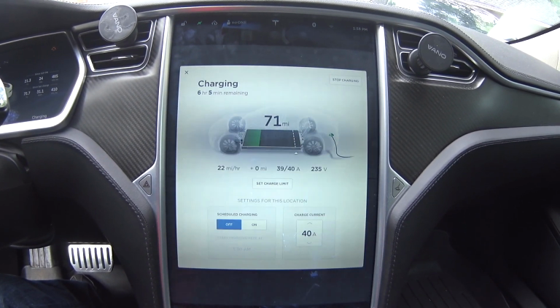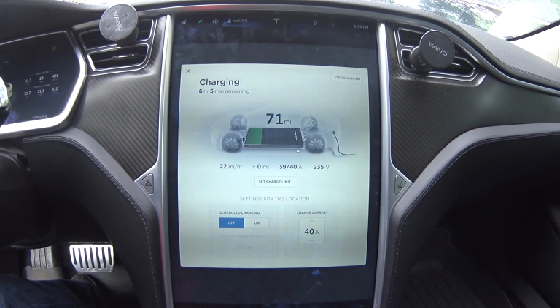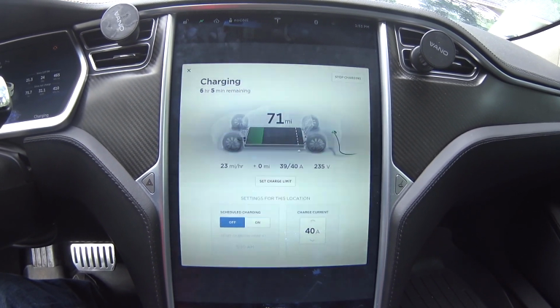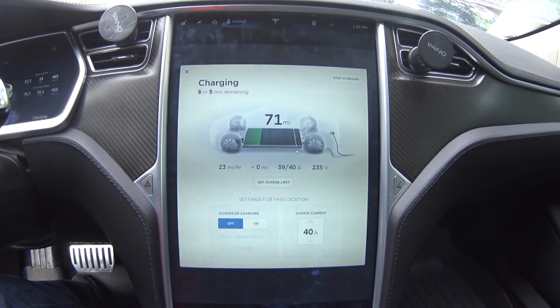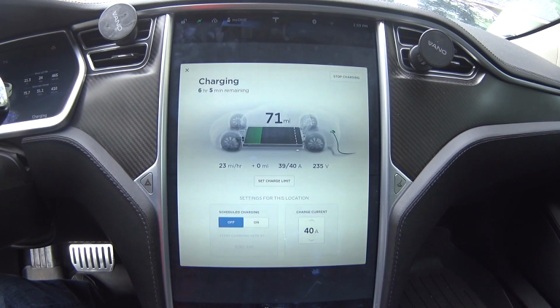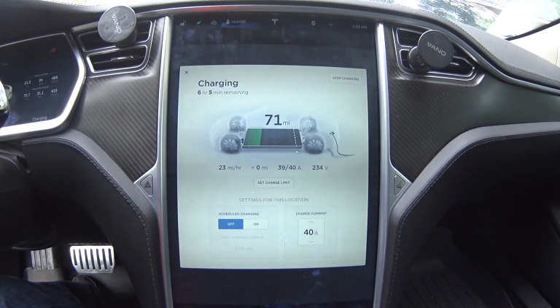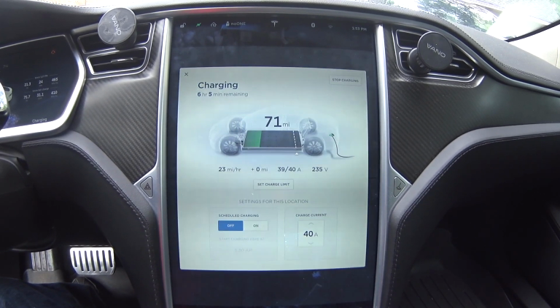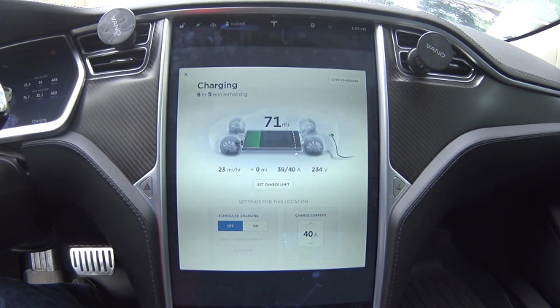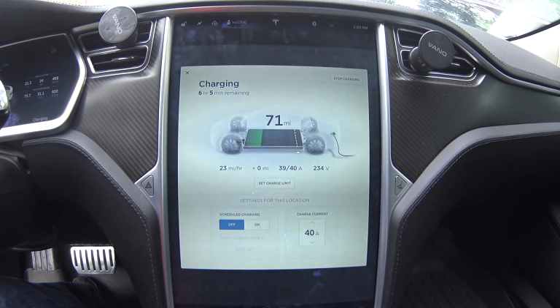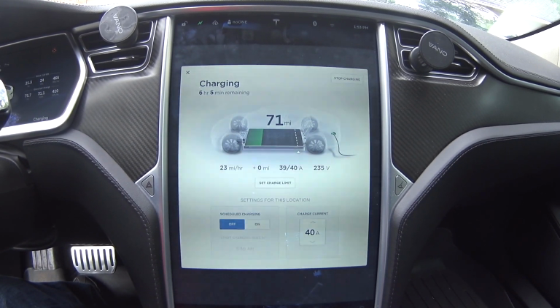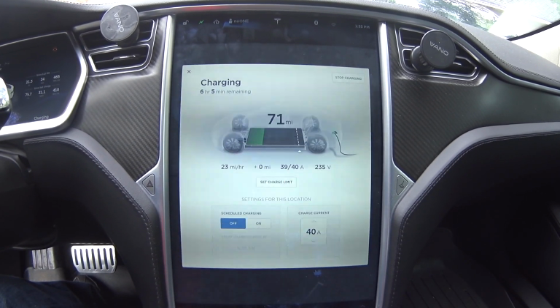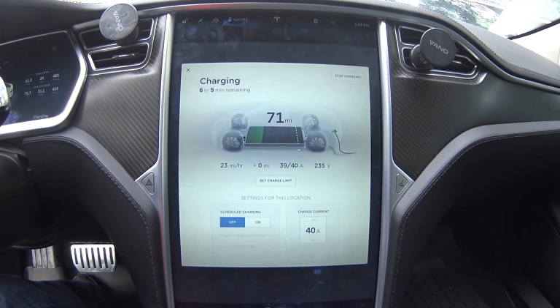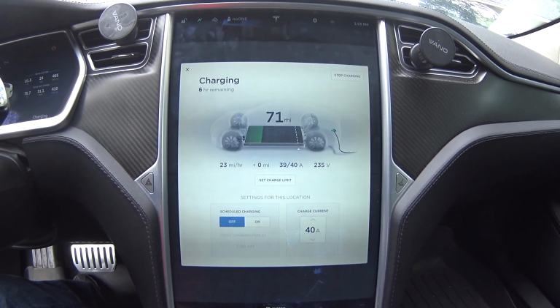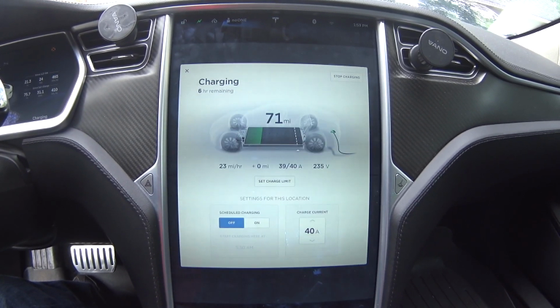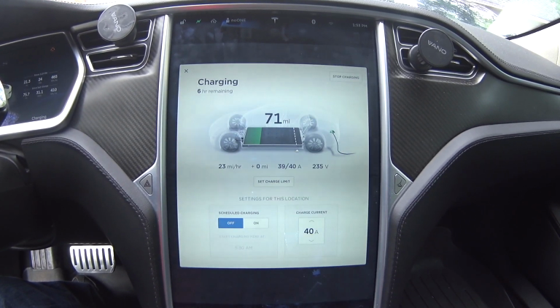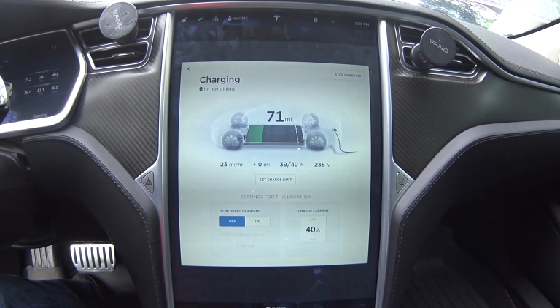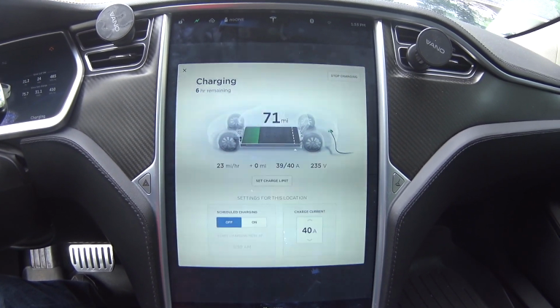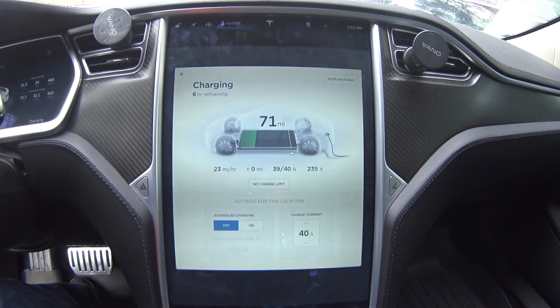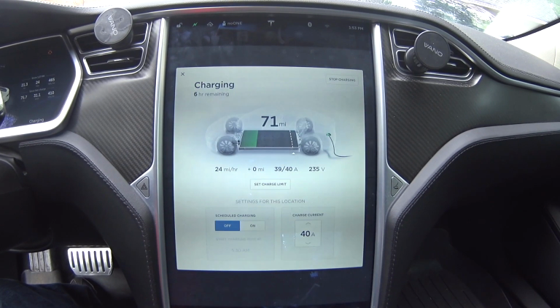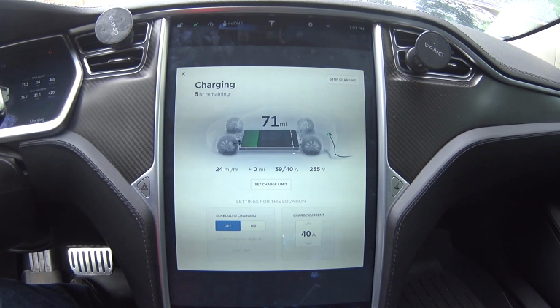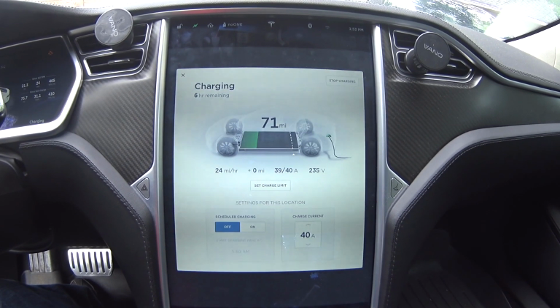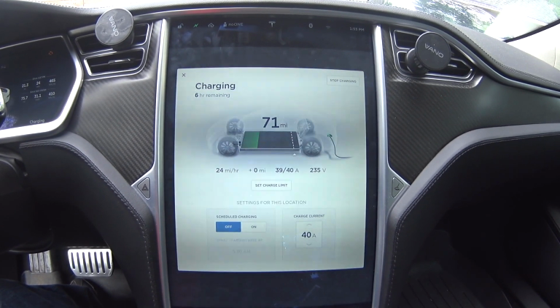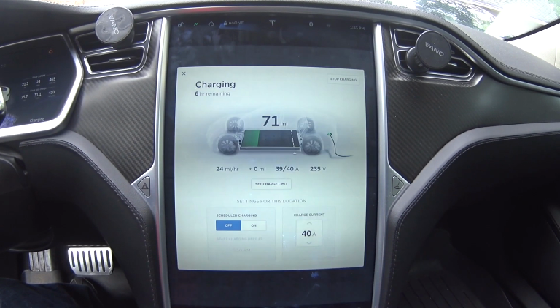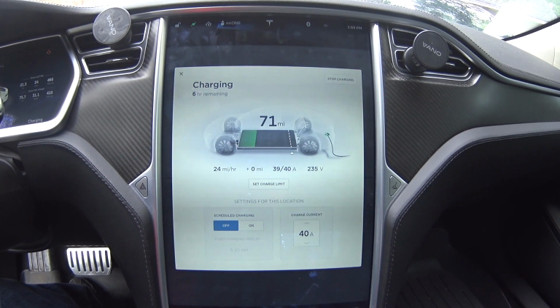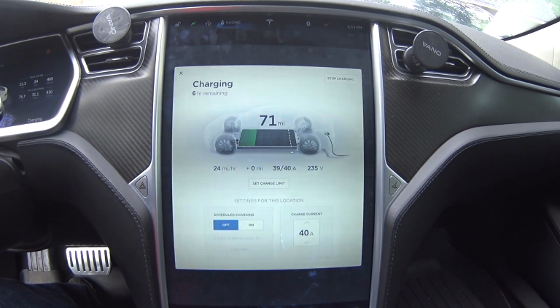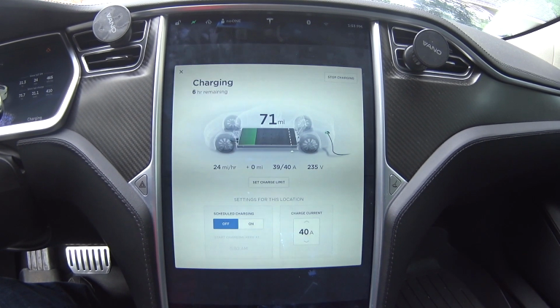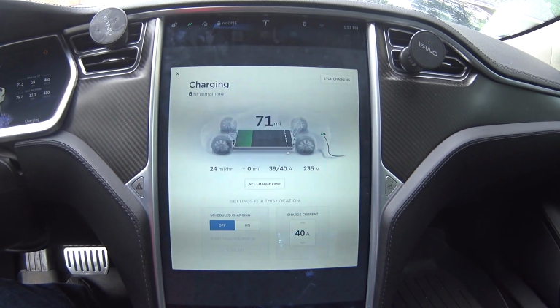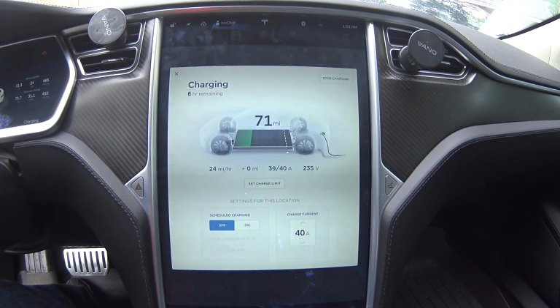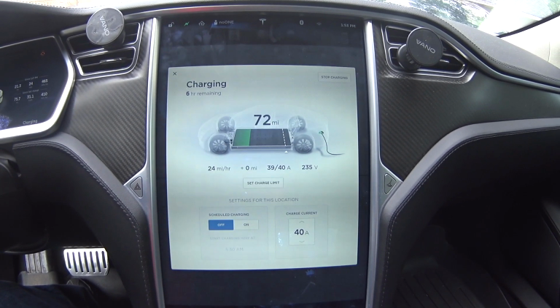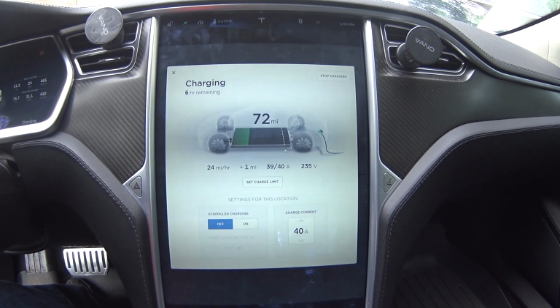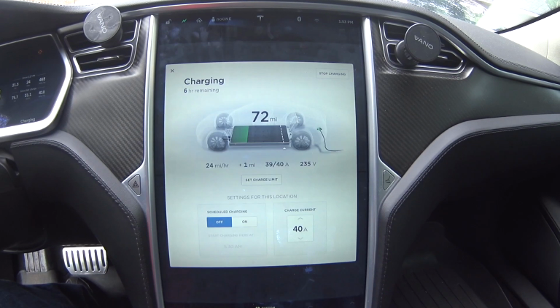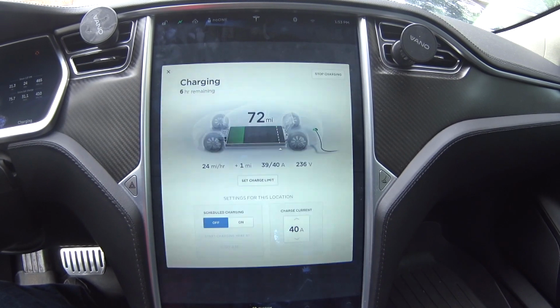As you can see here, when I fast forward it goes from 21 miles per hour to about 24, but it will continue to increase as the battery warms up.